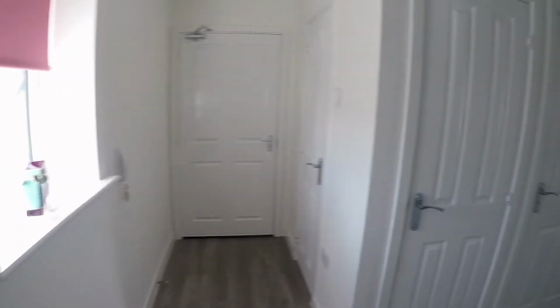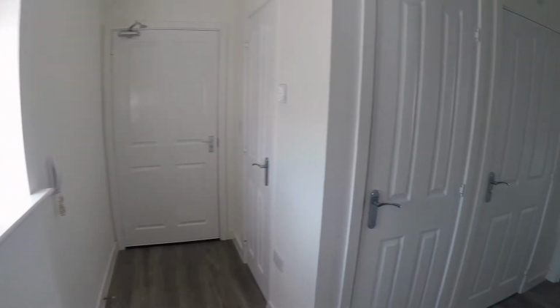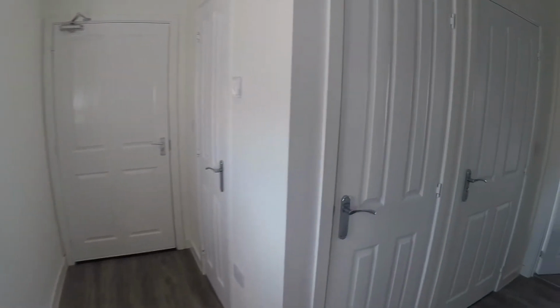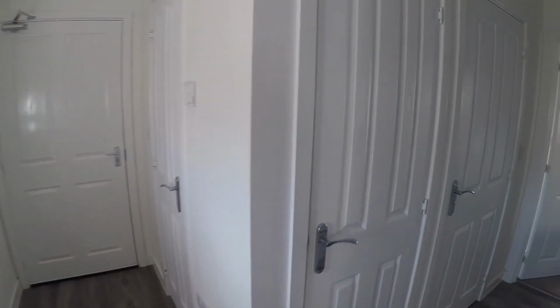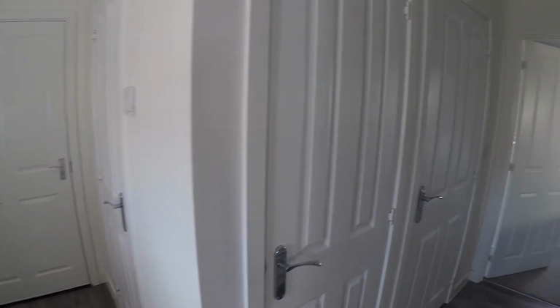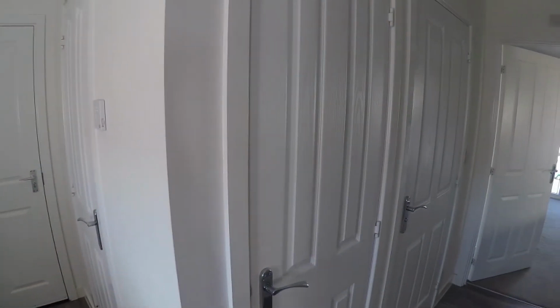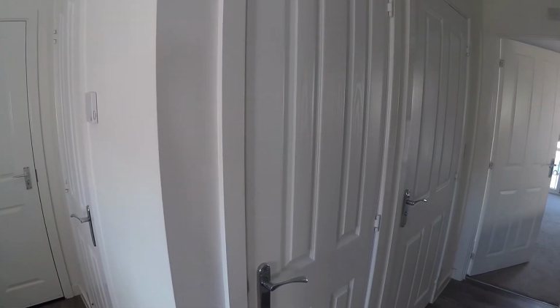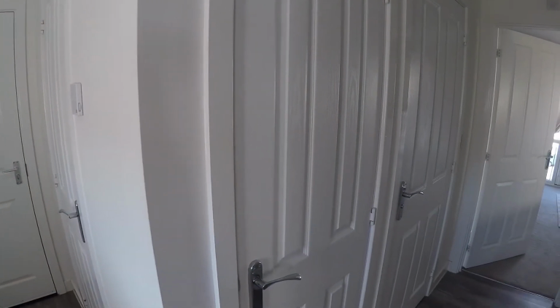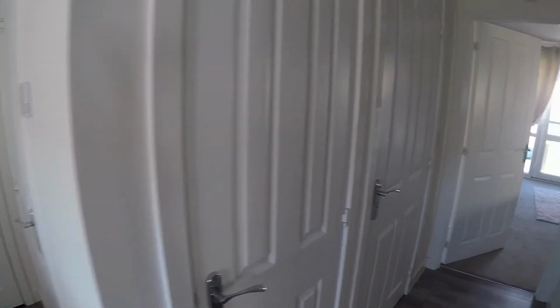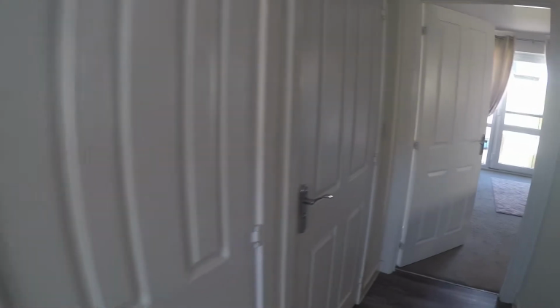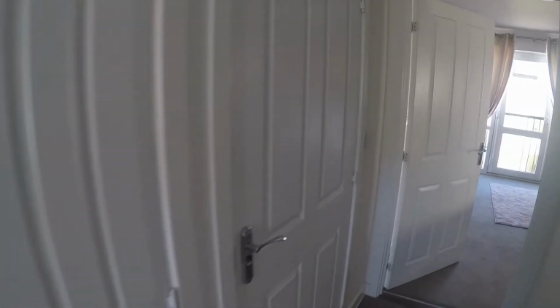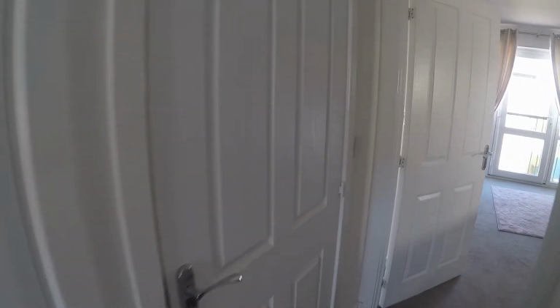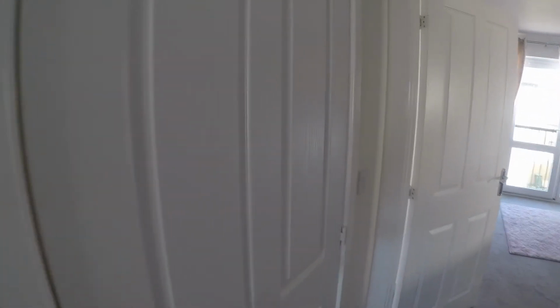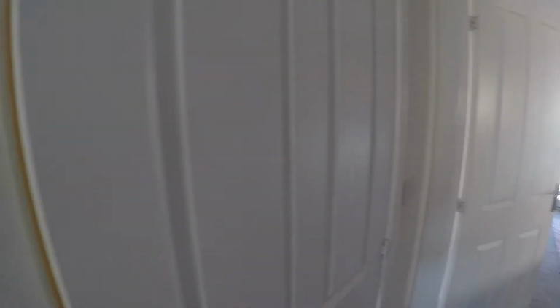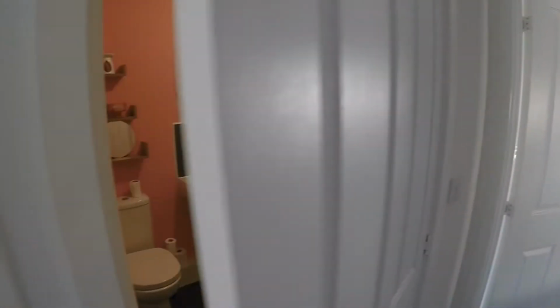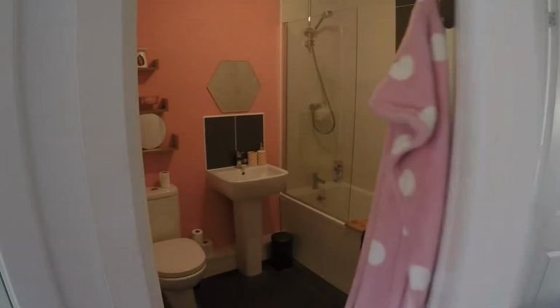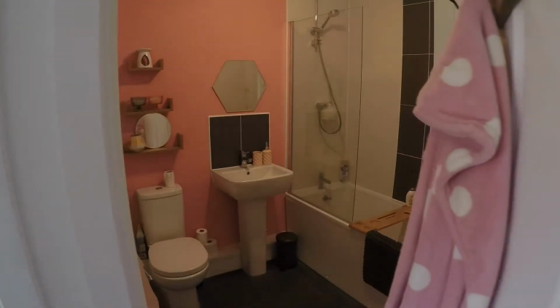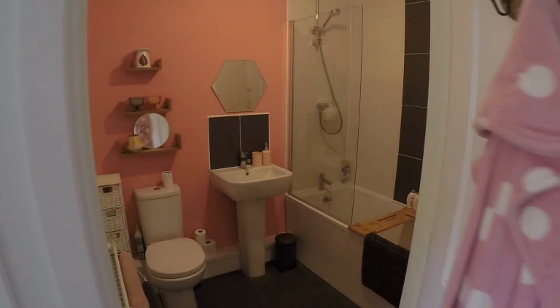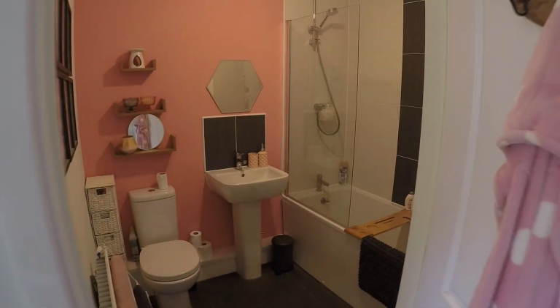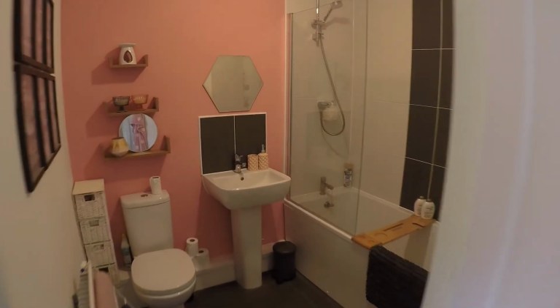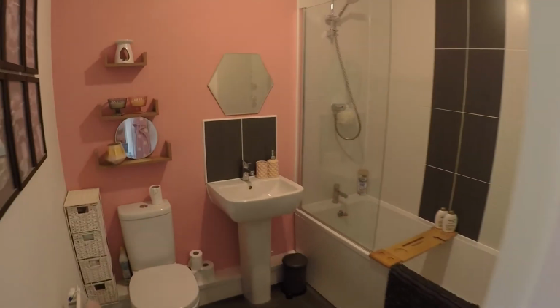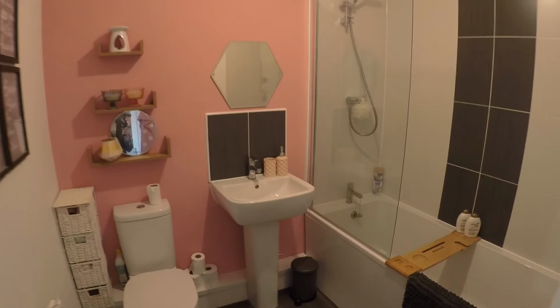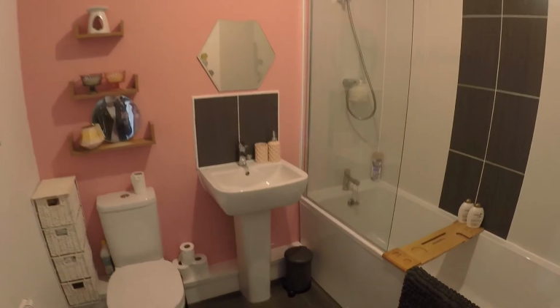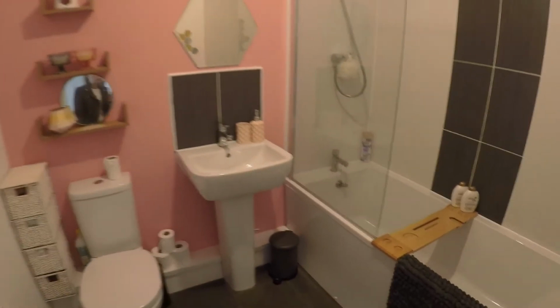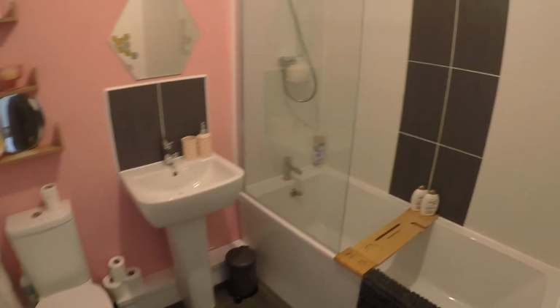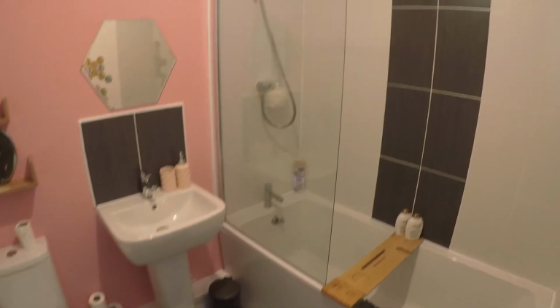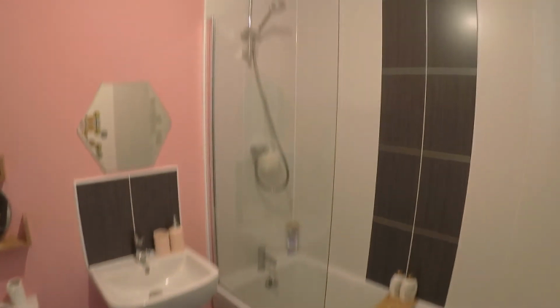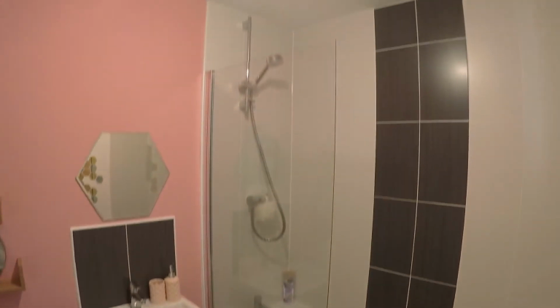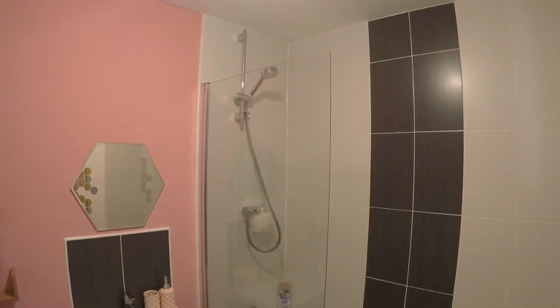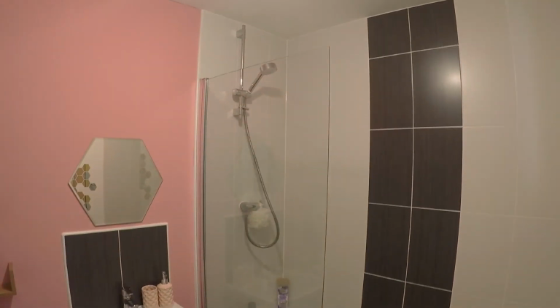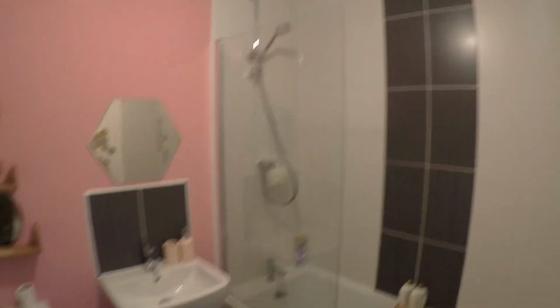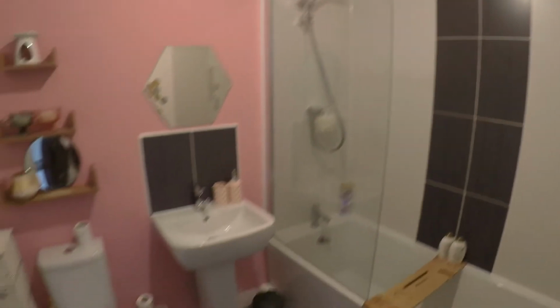Back in the hallway, we do have a second storage cupboard, and just next to this we do have the bathroom. As you can see, there's a good sized space fitted with a bar for a shower overhead, and it is modernly done.